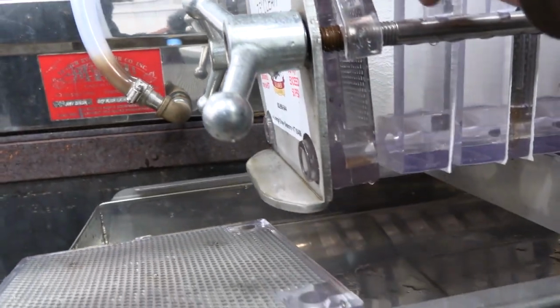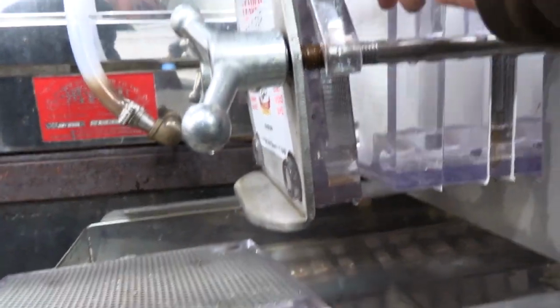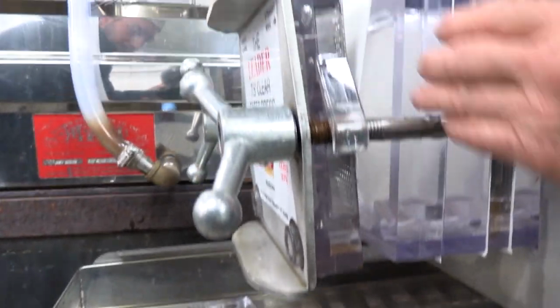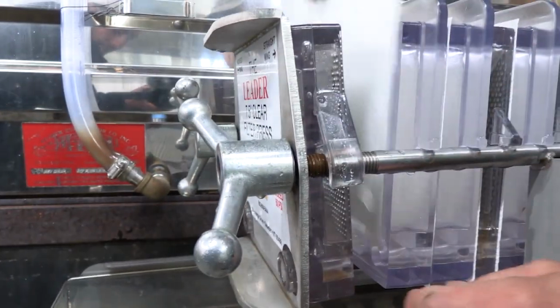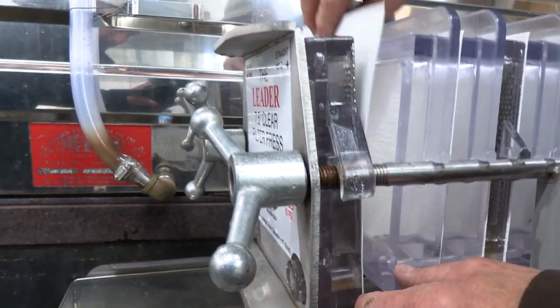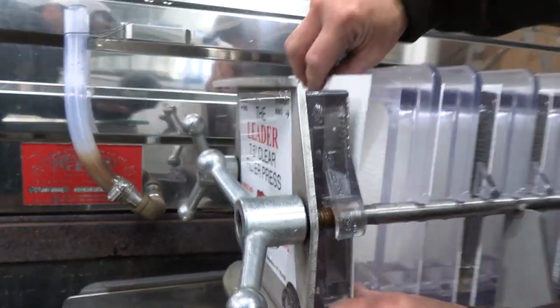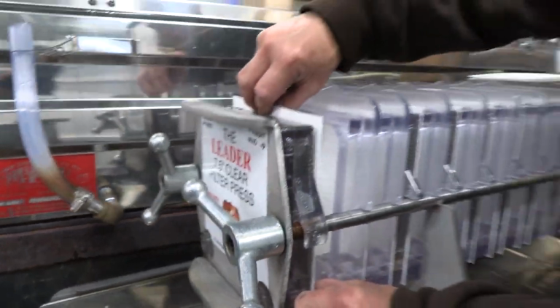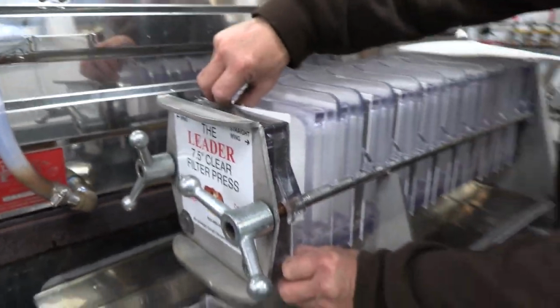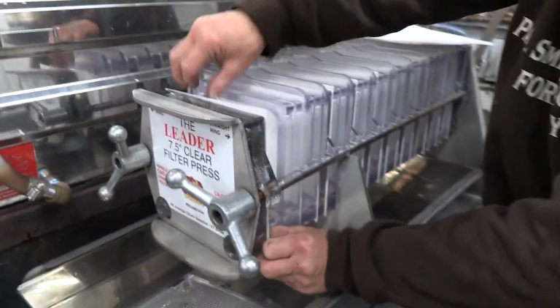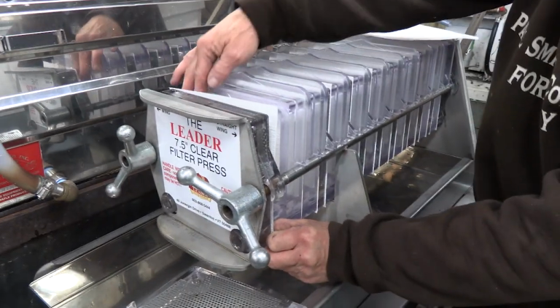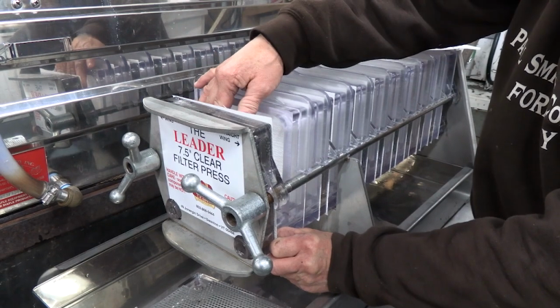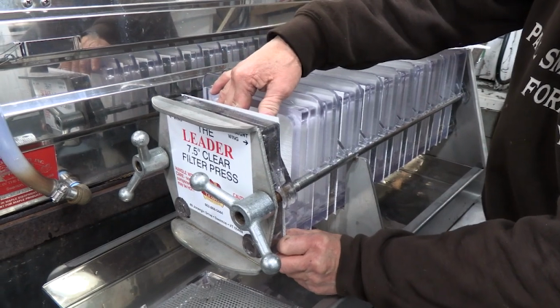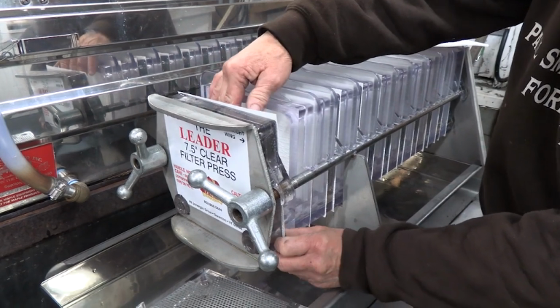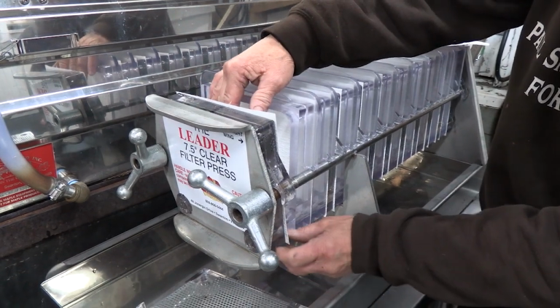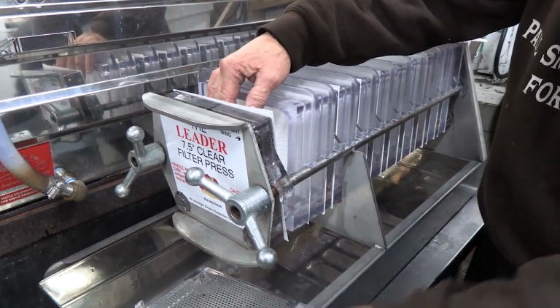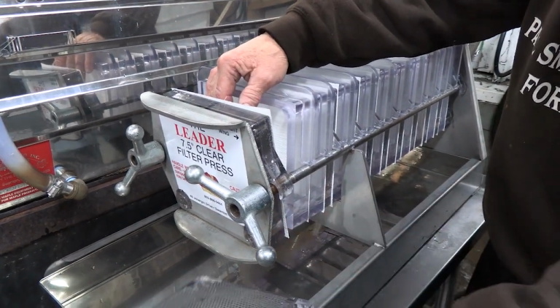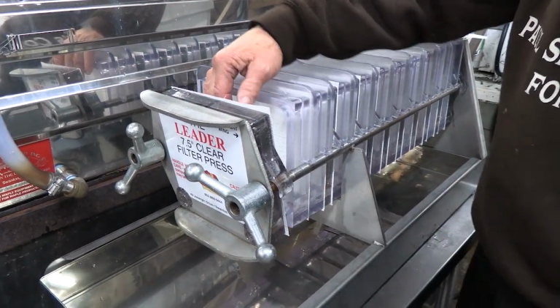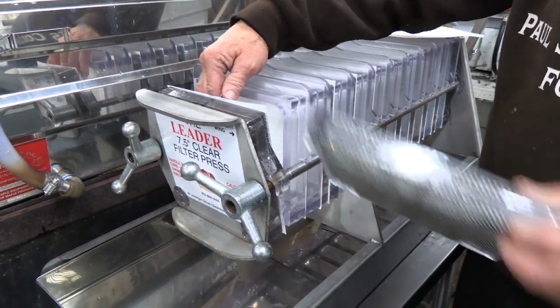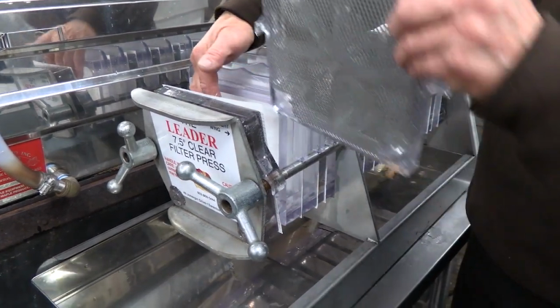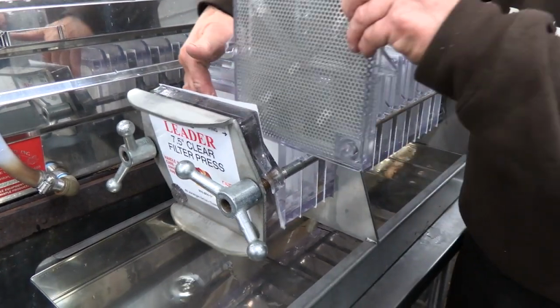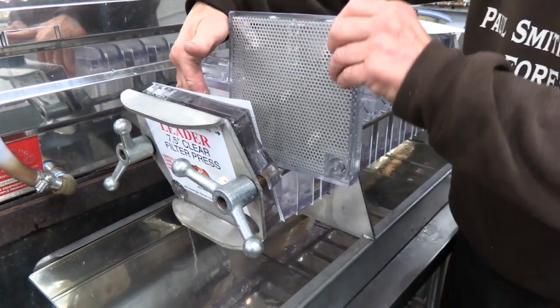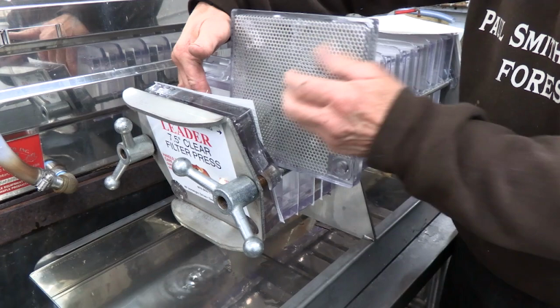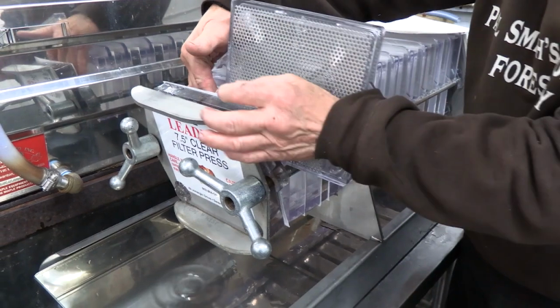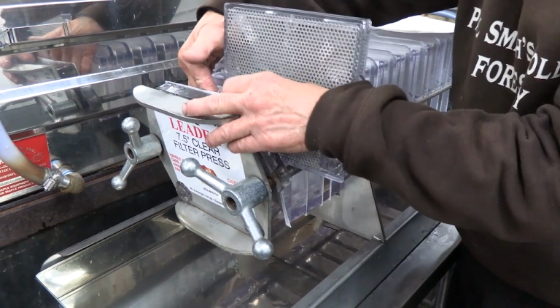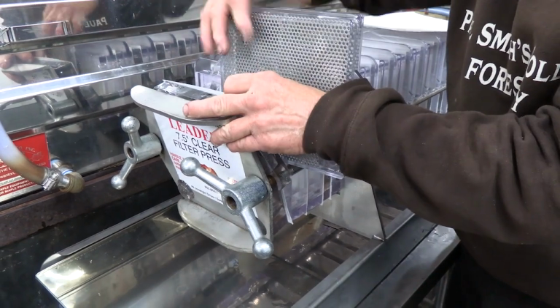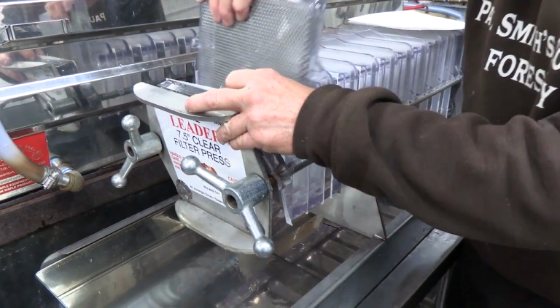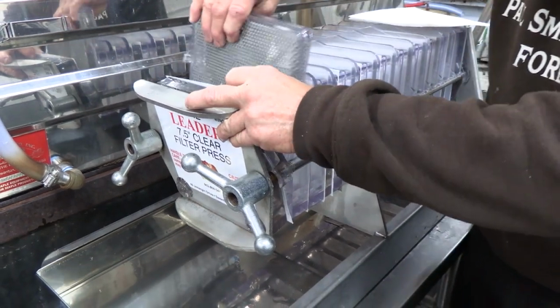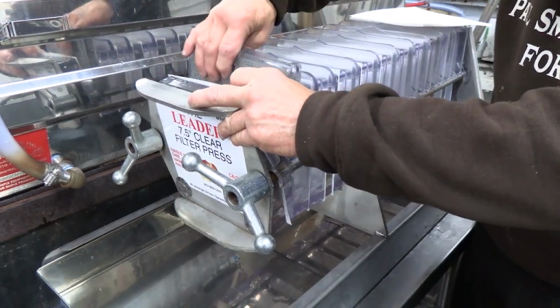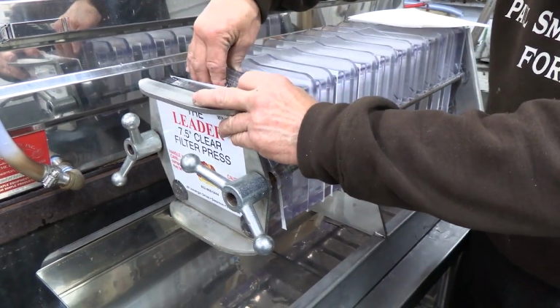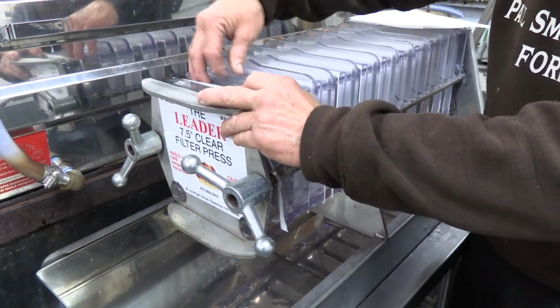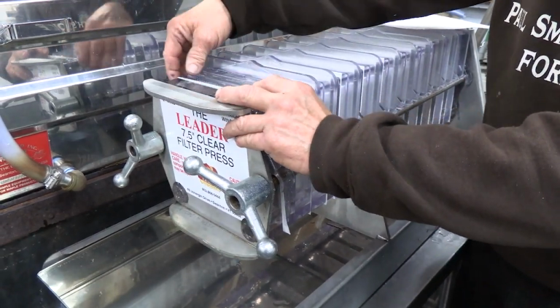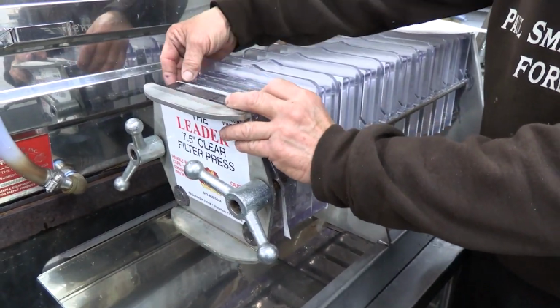We have to put all these papers in between these sections to catch the diatomaceous earth that we use as the actual filtering medium.